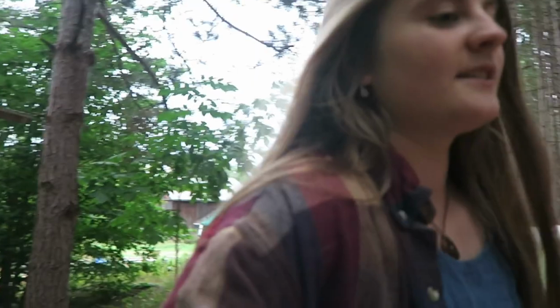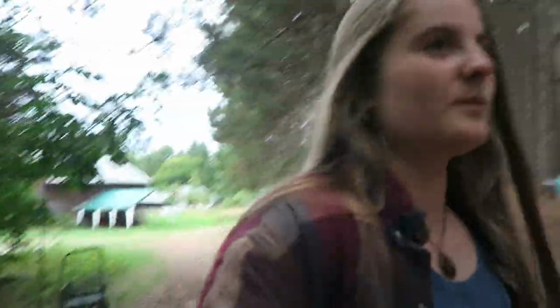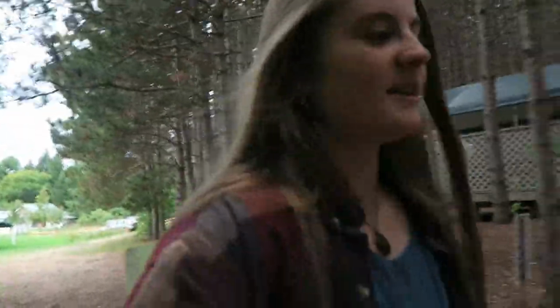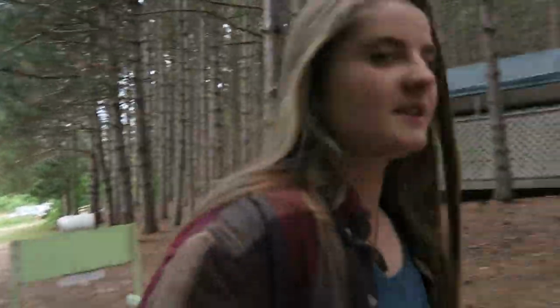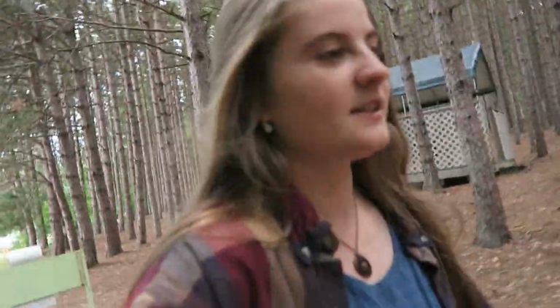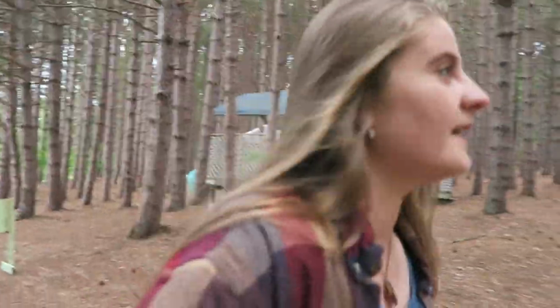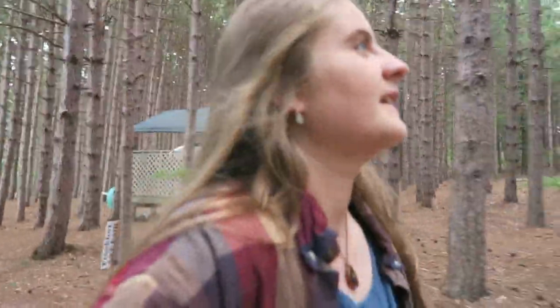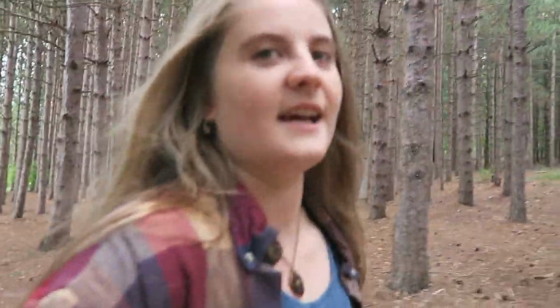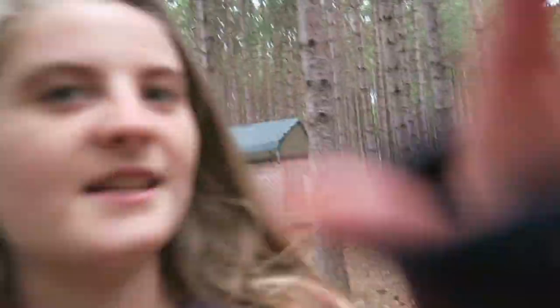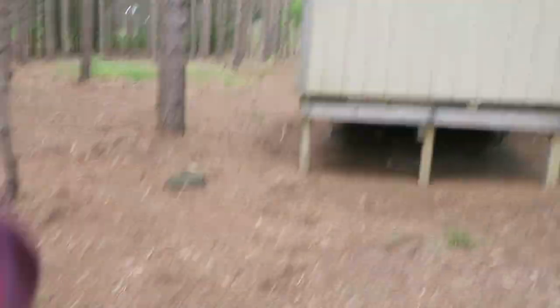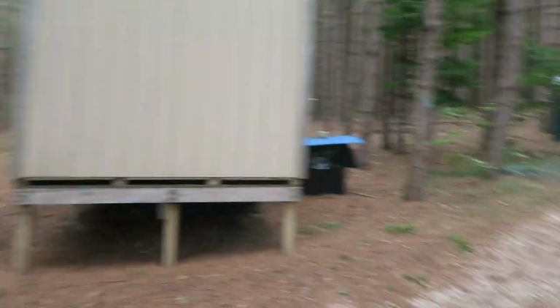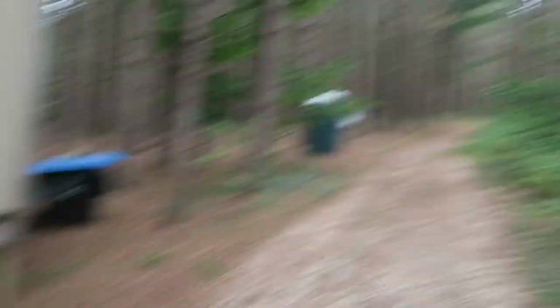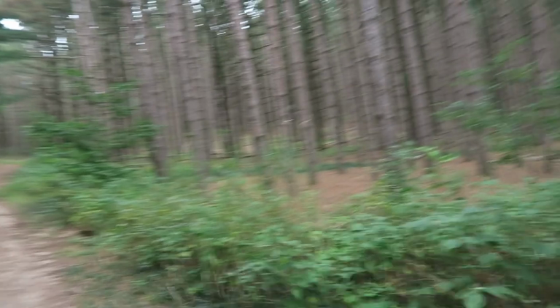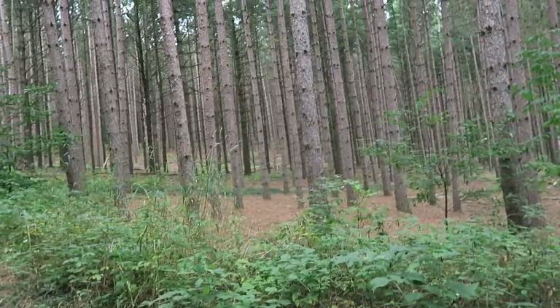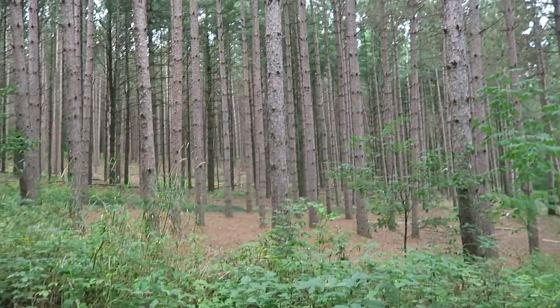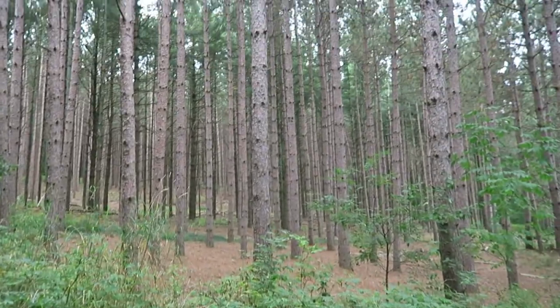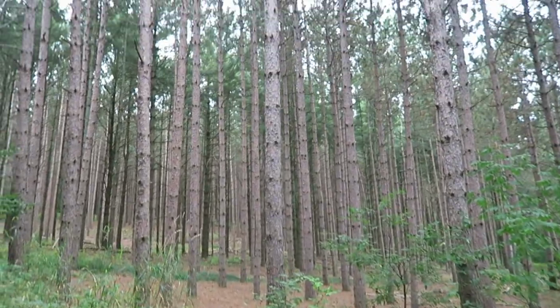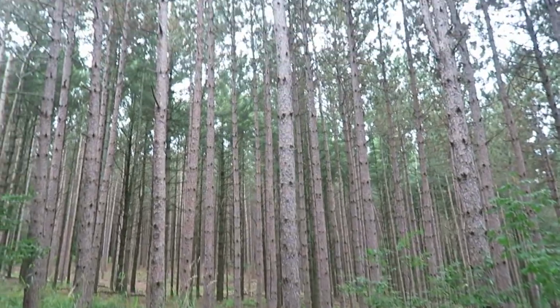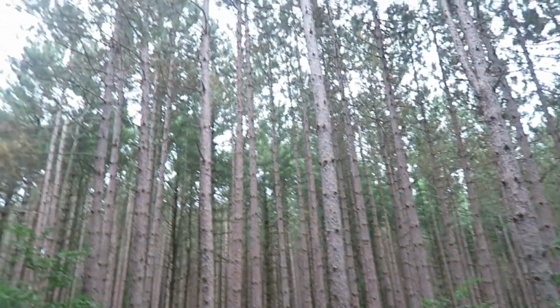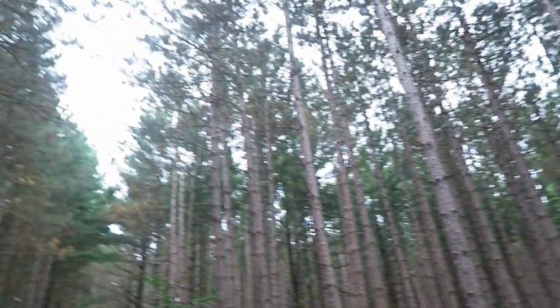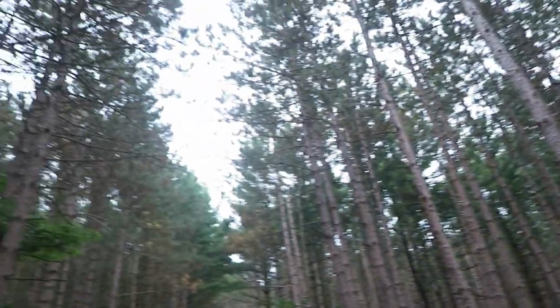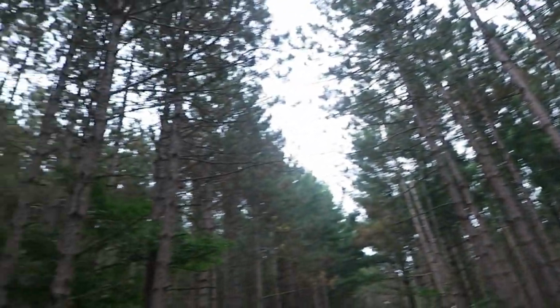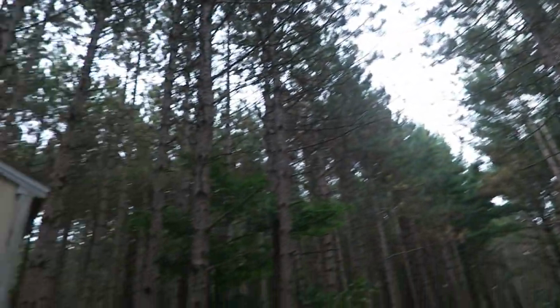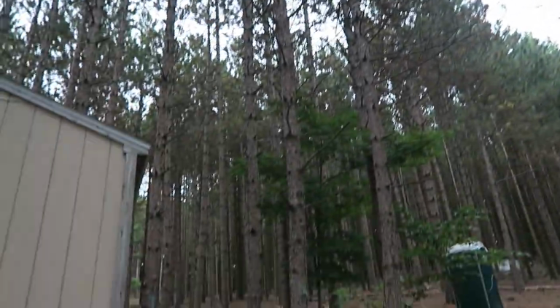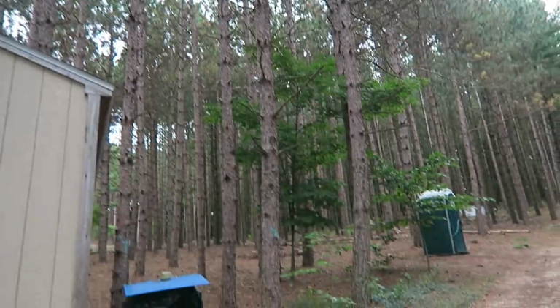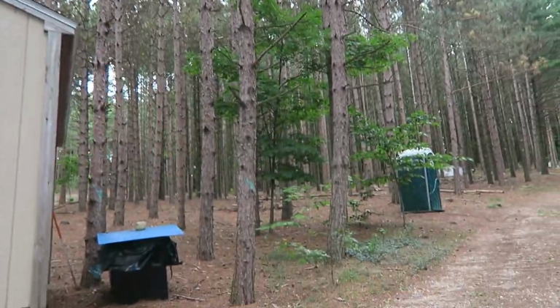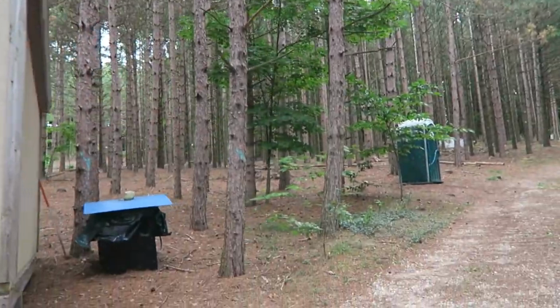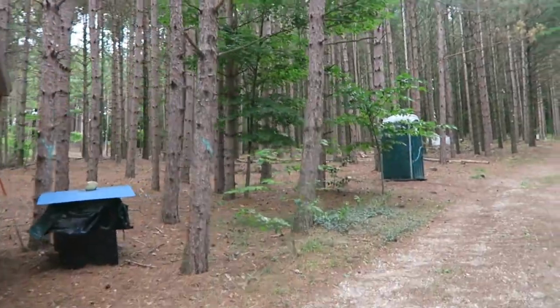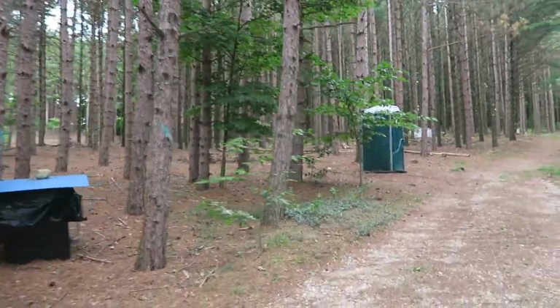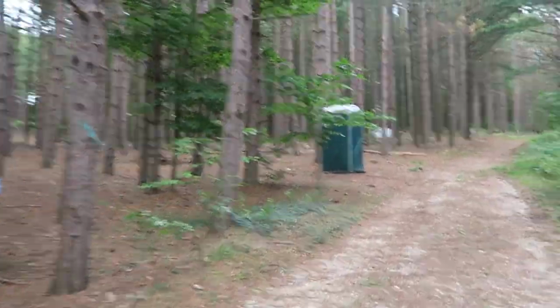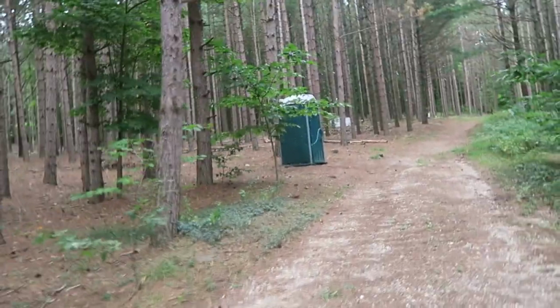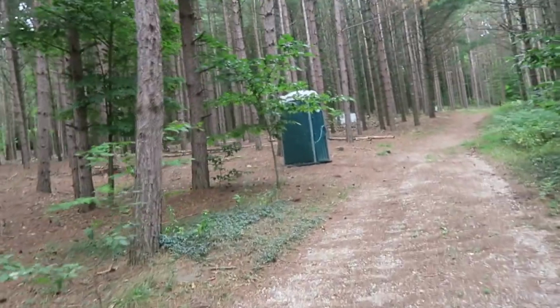So we're walking up the little hill here. Just look at this place for a second — look how amazingly beautiful. Oh my goodness. I can't get over it.